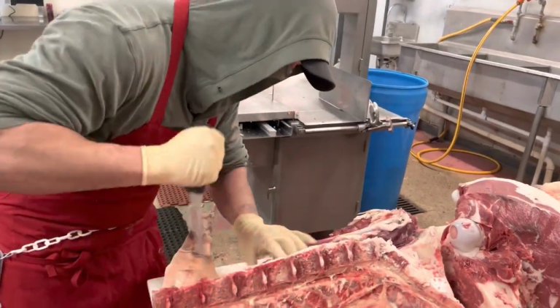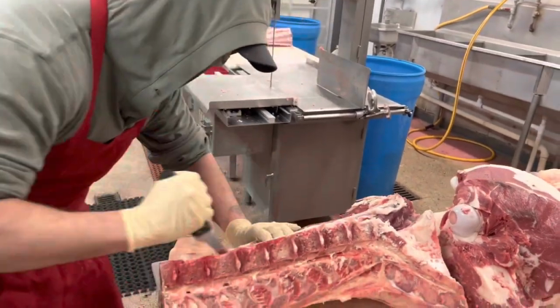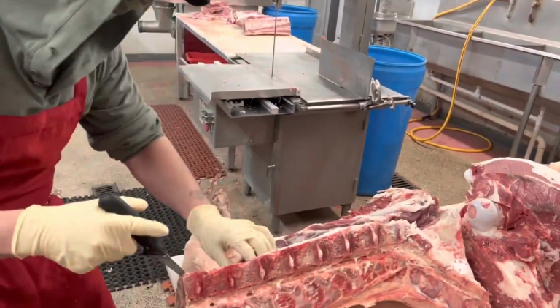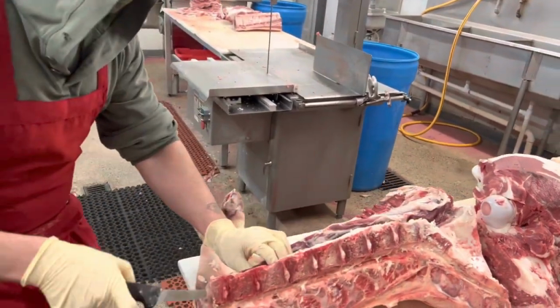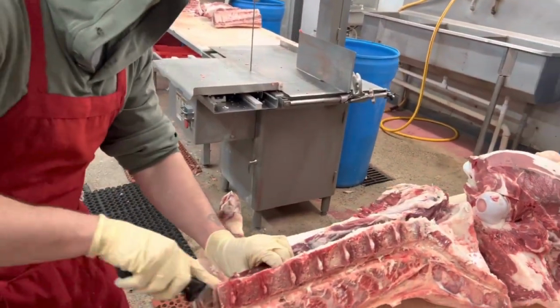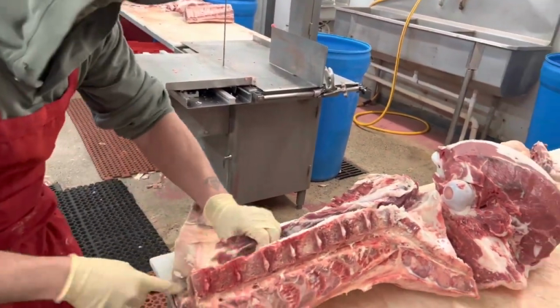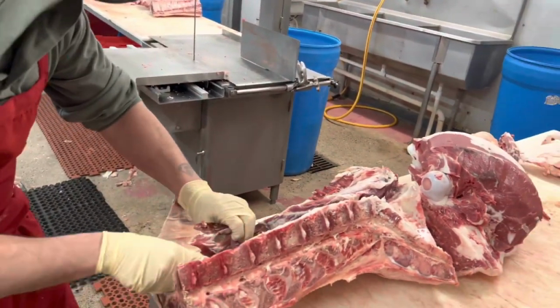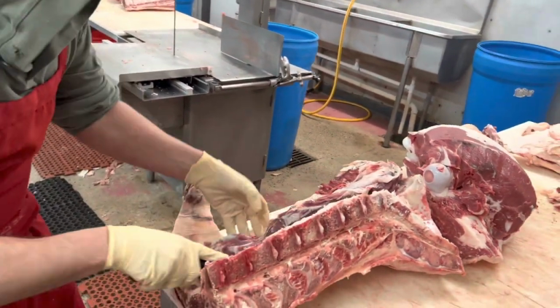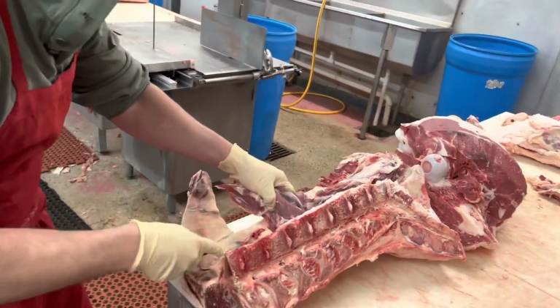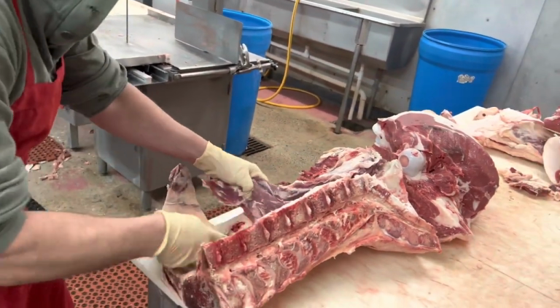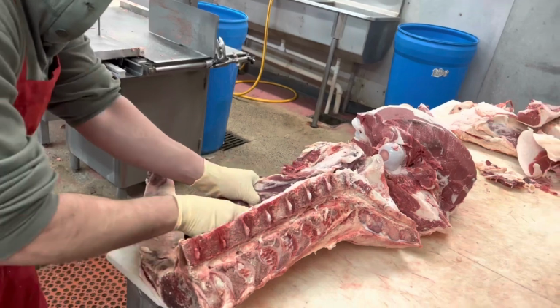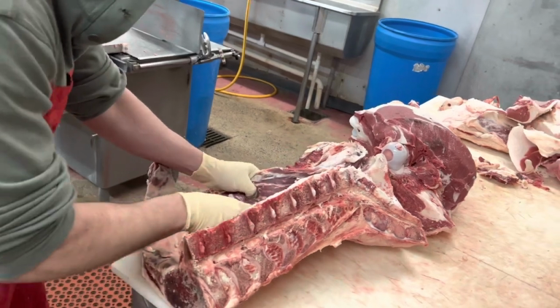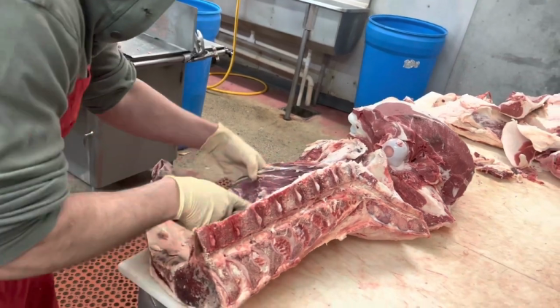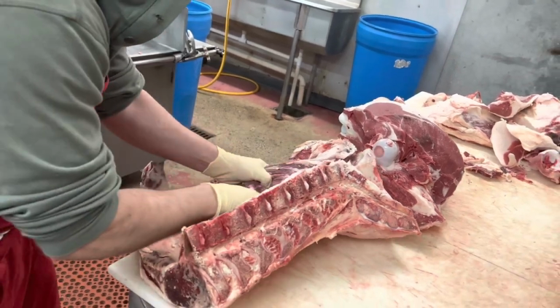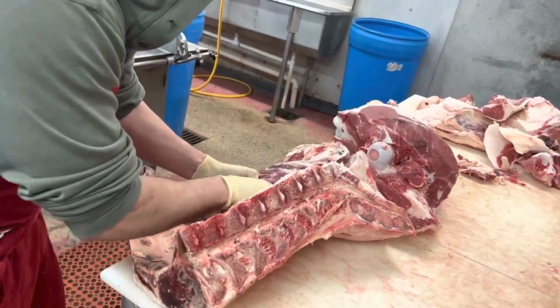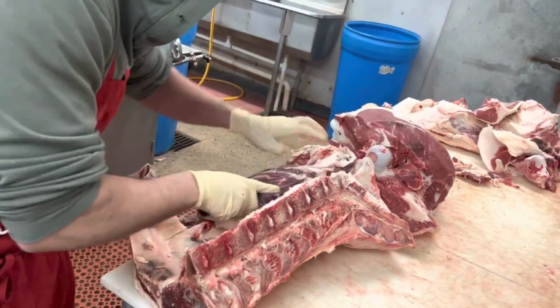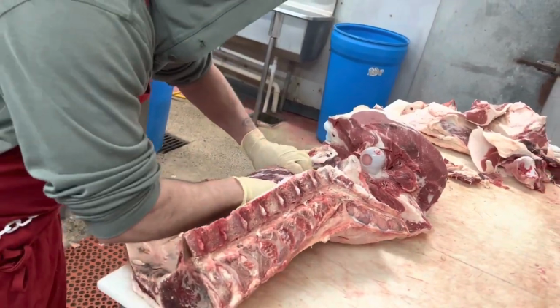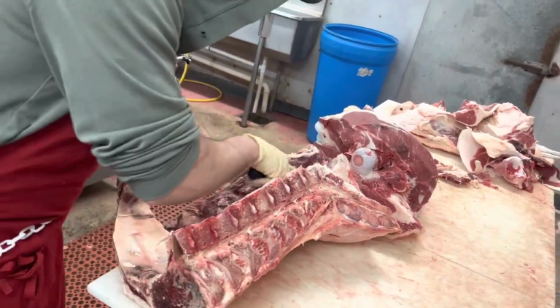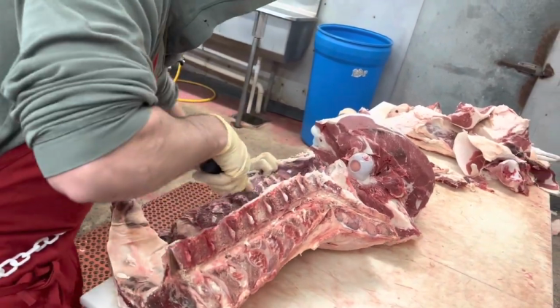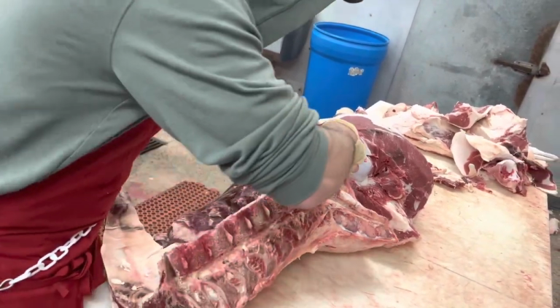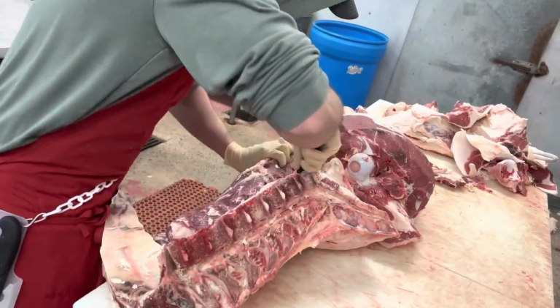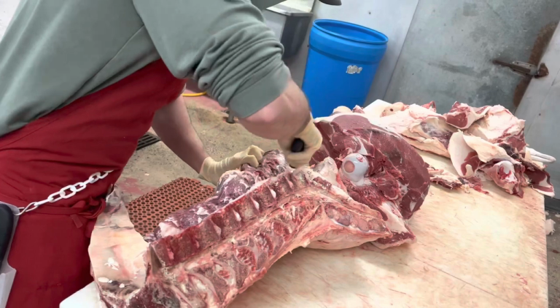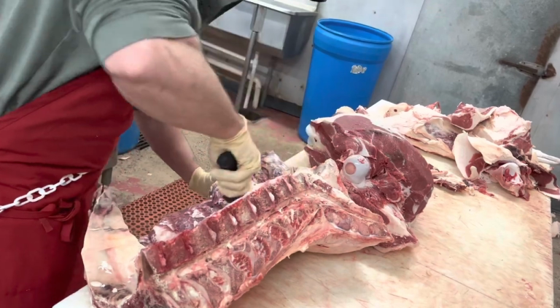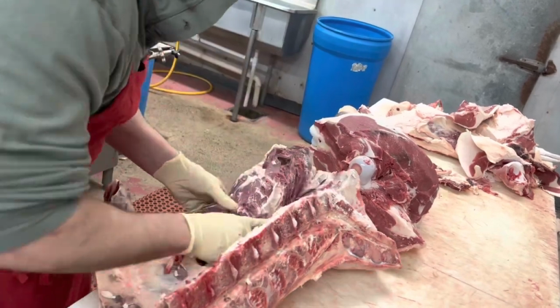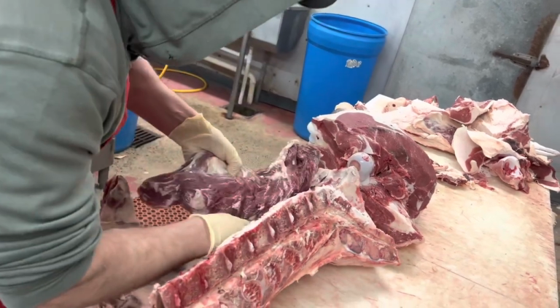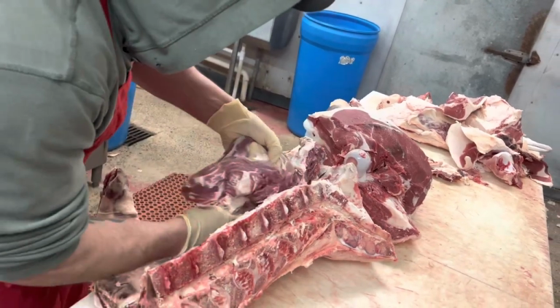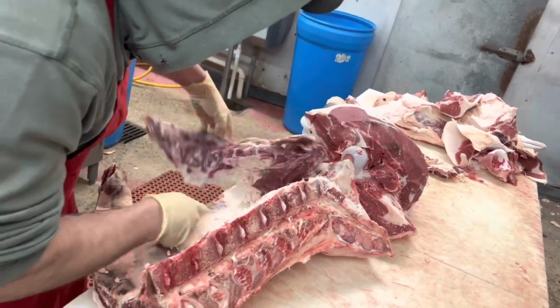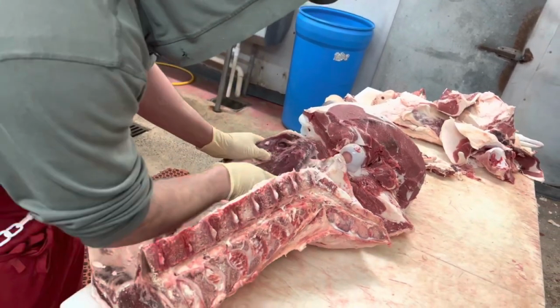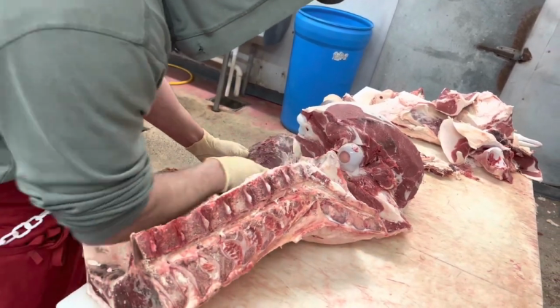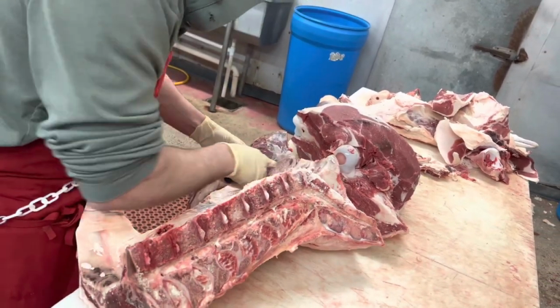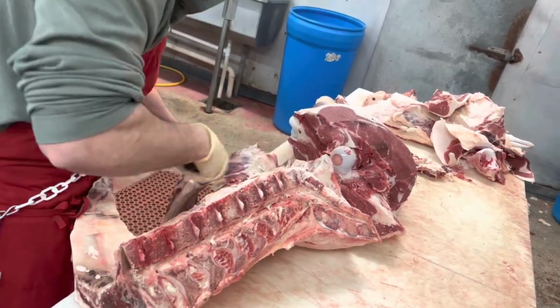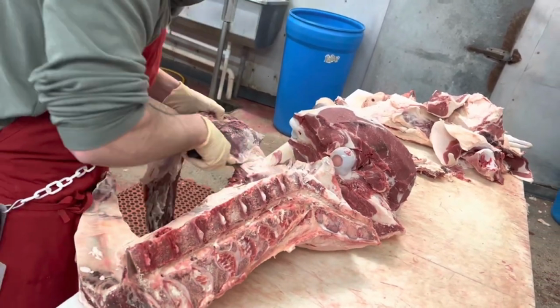I've already separated the round from the sirloin and the T-bone. Now I'm going to take off the tenderloin. I start by scoring it all the way down, then I work my knife back up, try to get it real smooth all in one piece, then you can cut it as specified later.